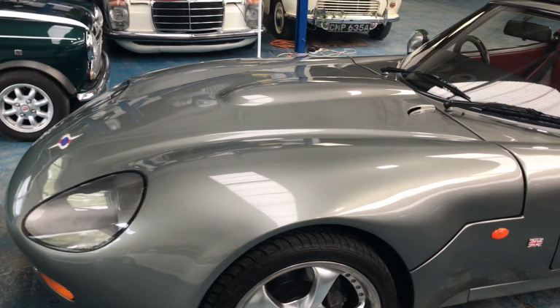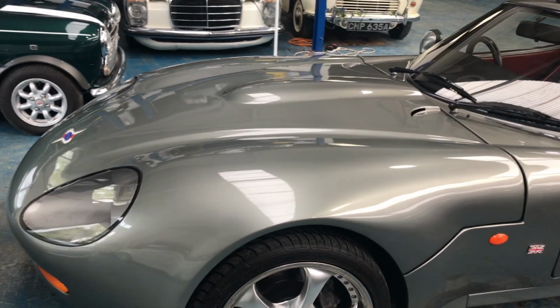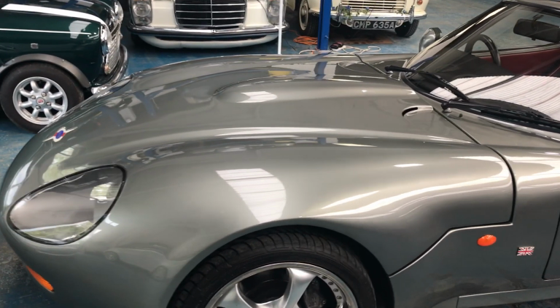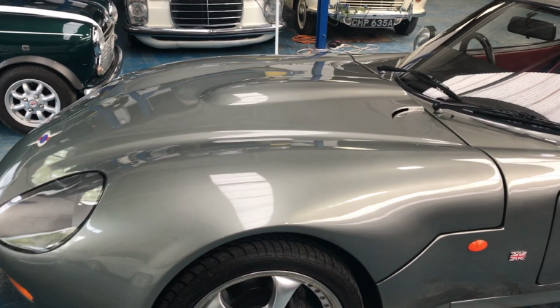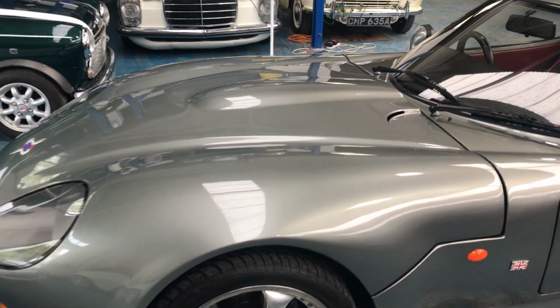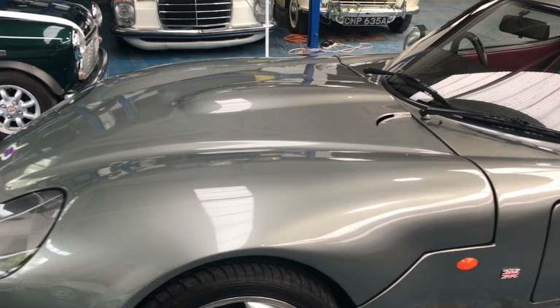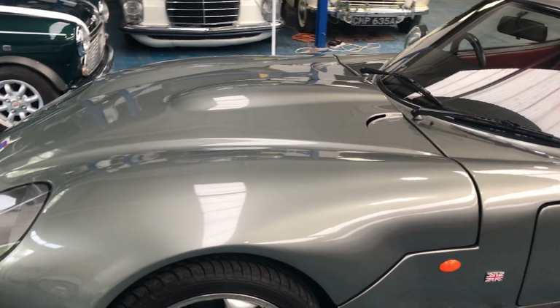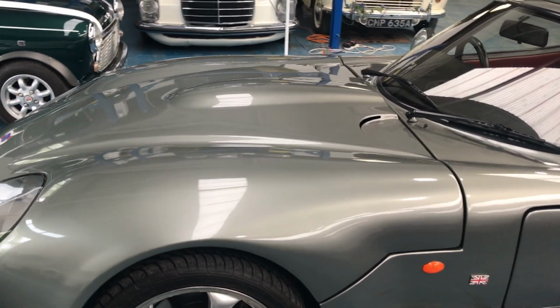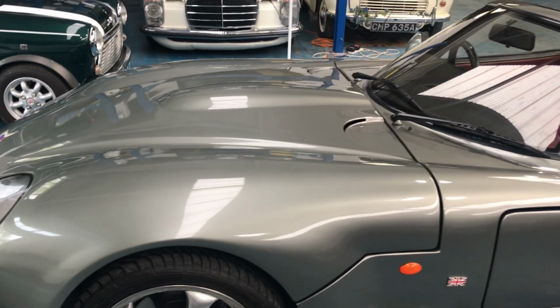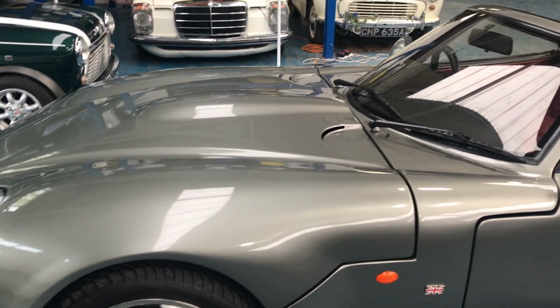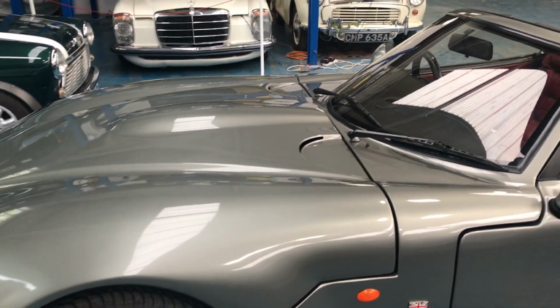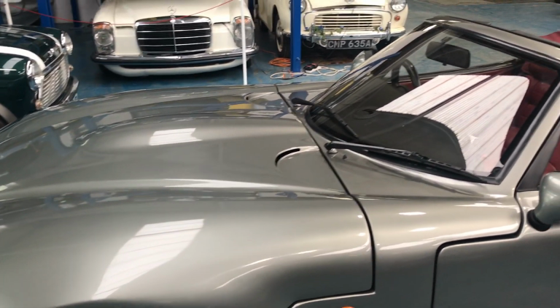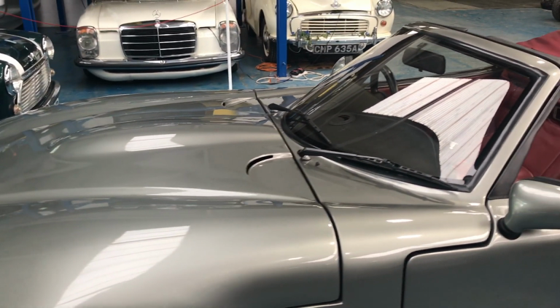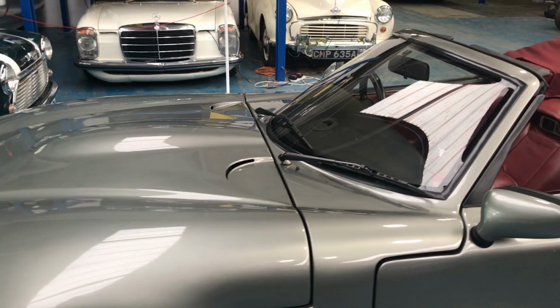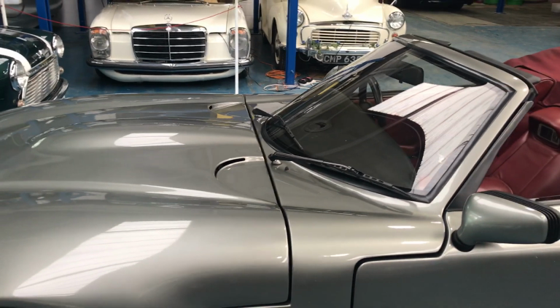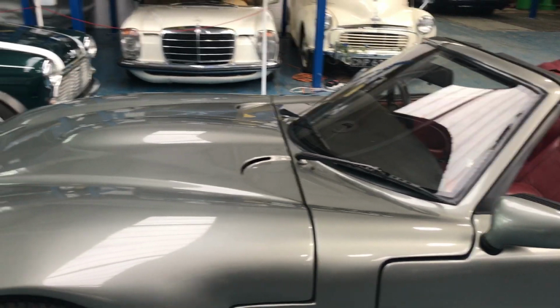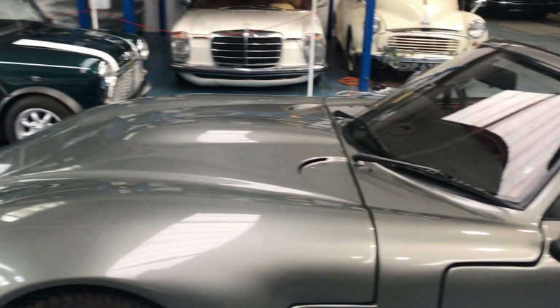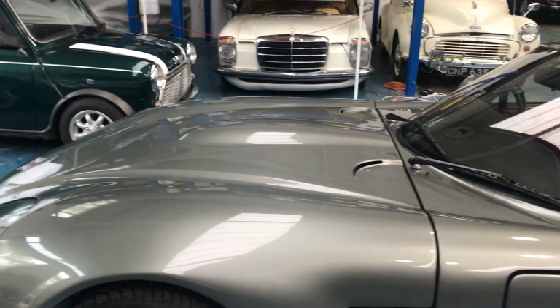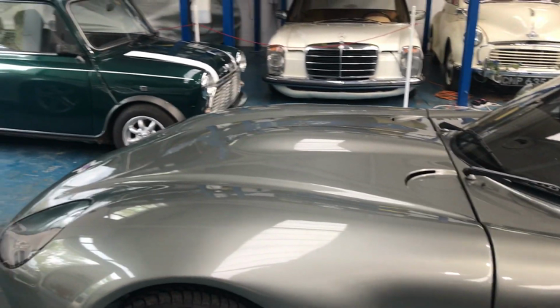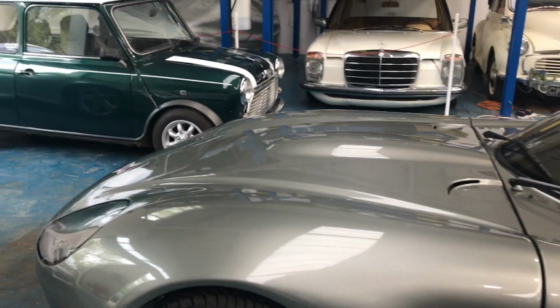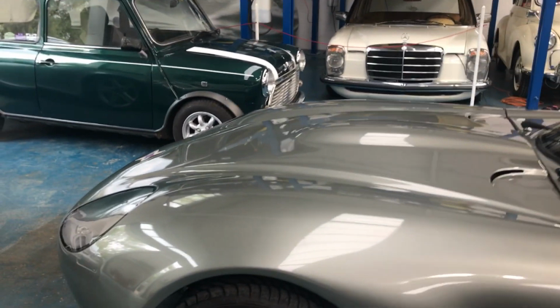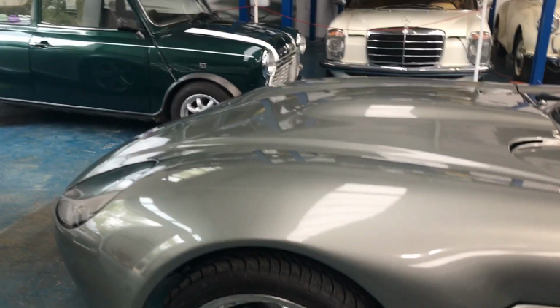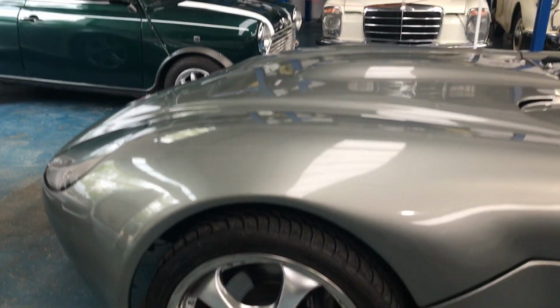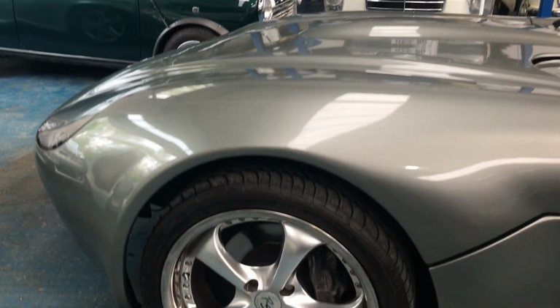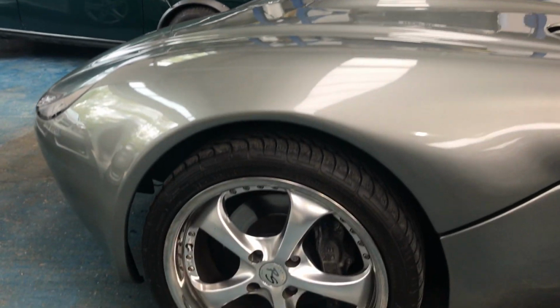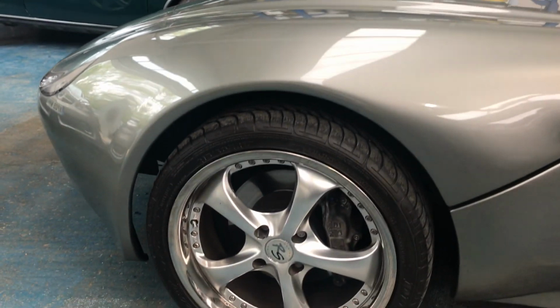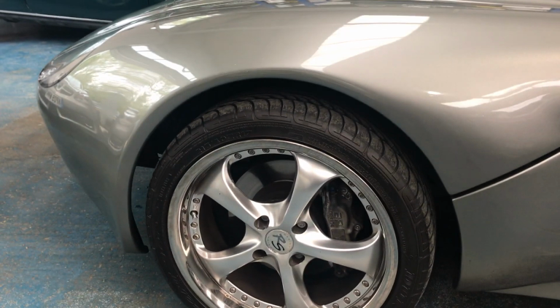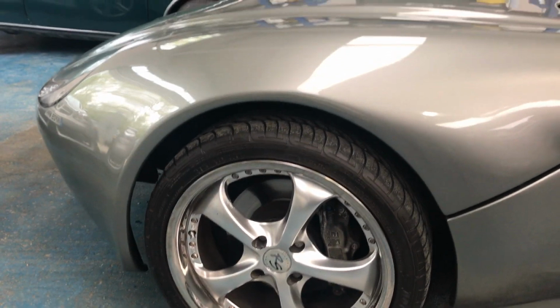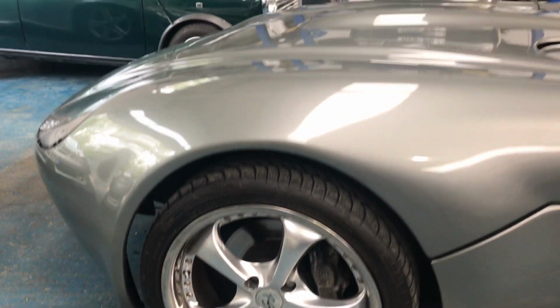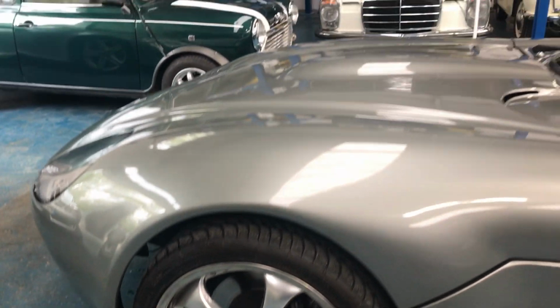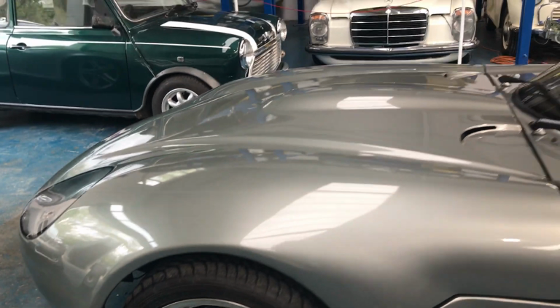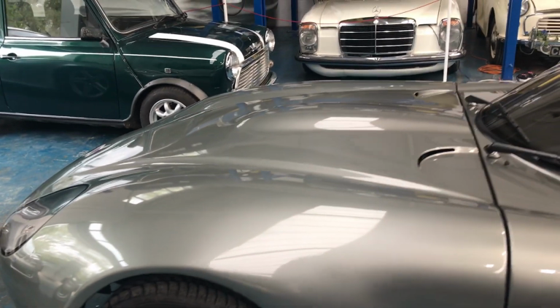Finished in Grugio Metallic with full oxblood over the interior. Absolute beauty.